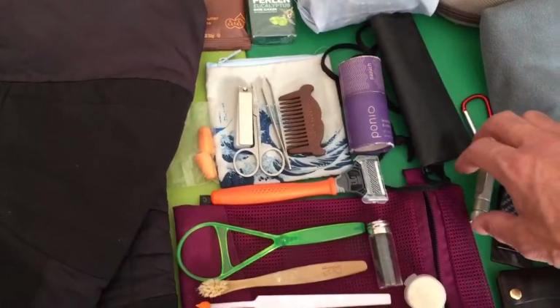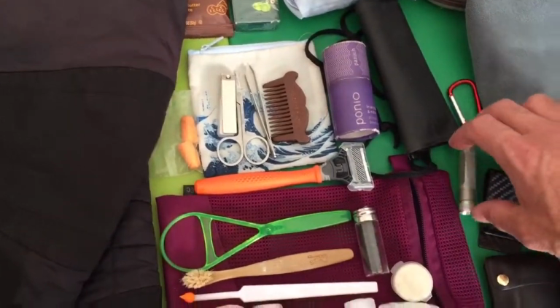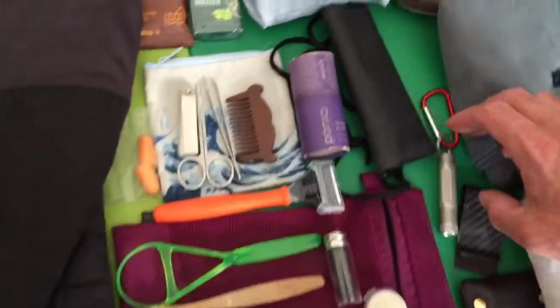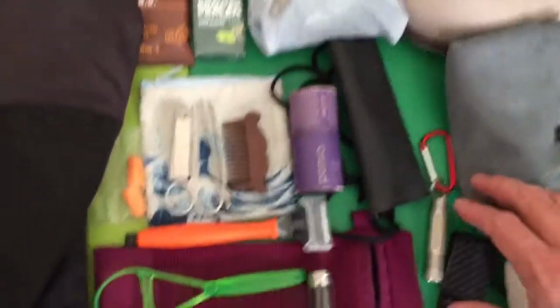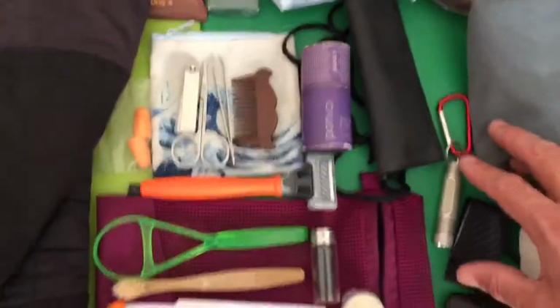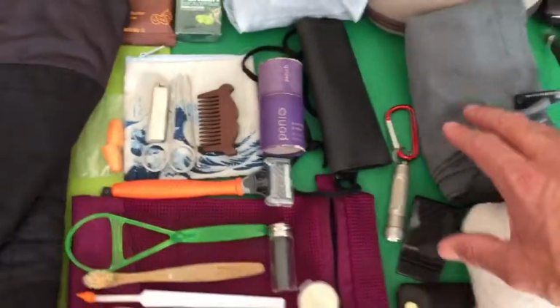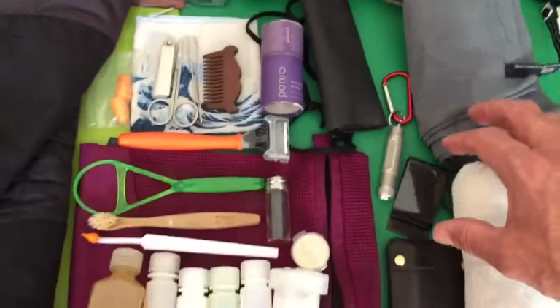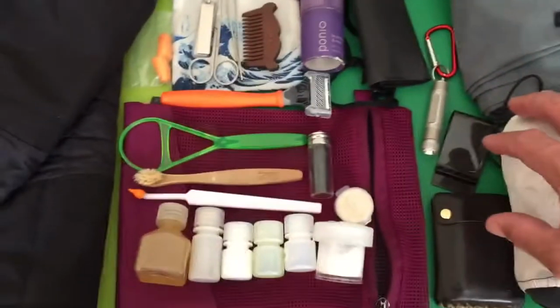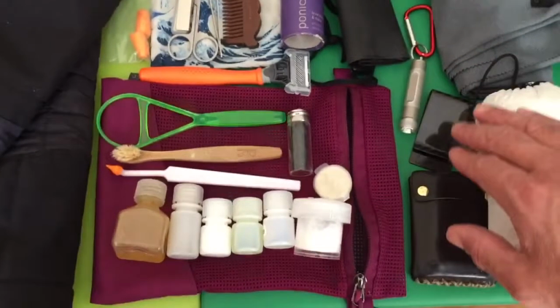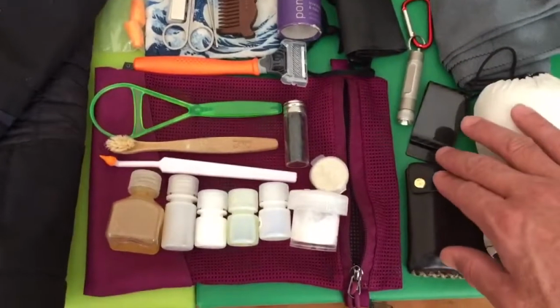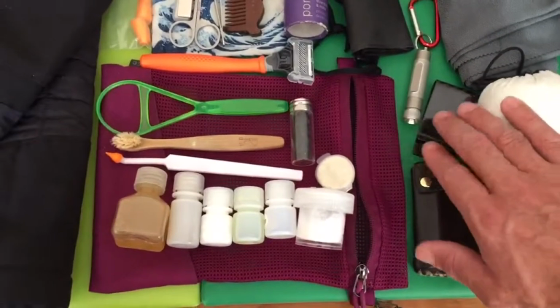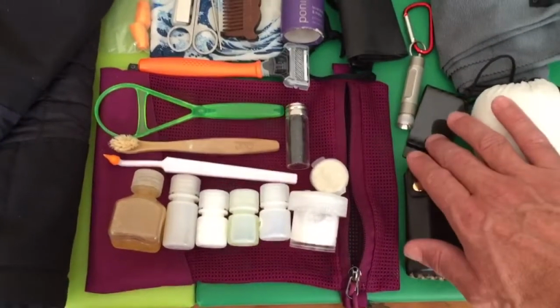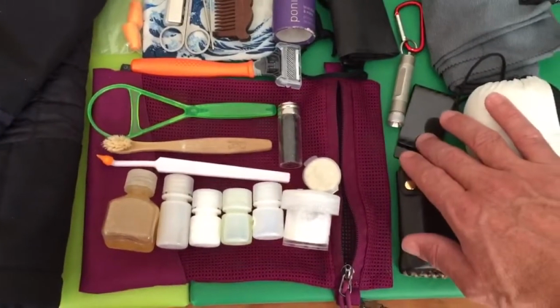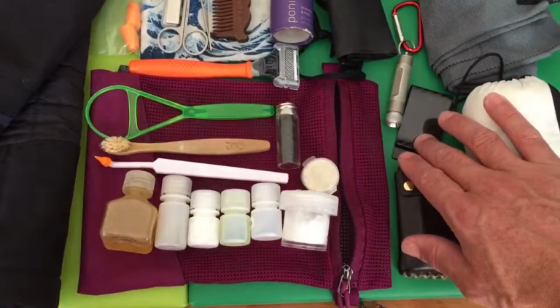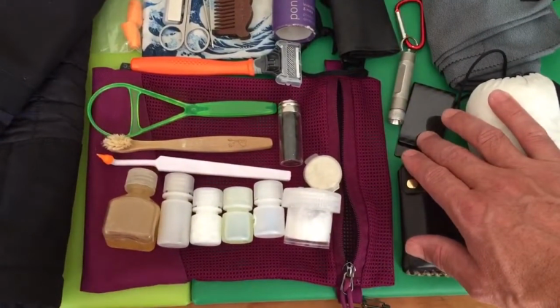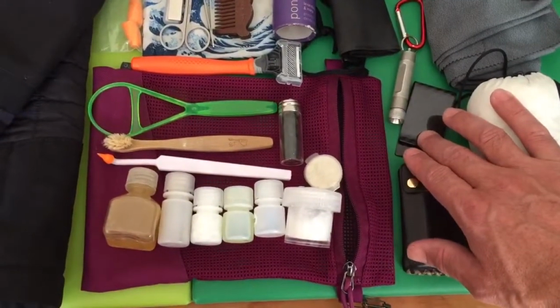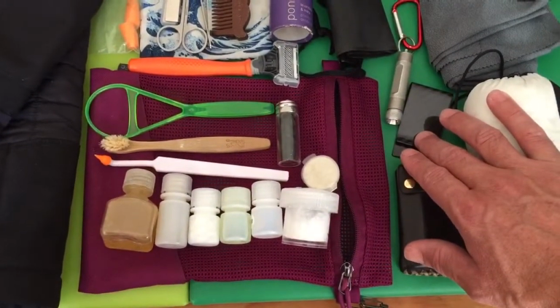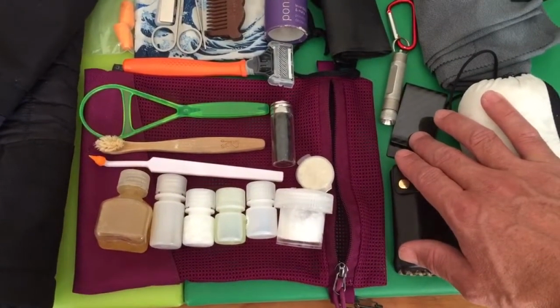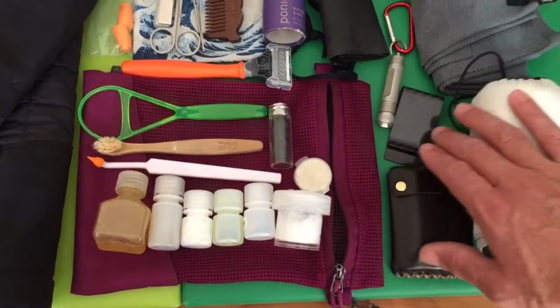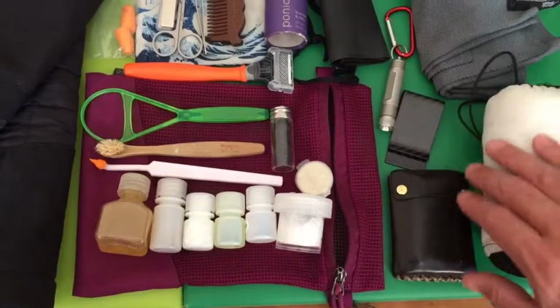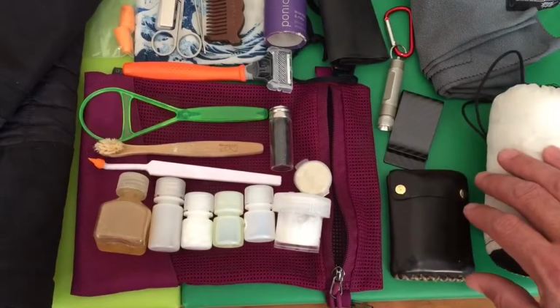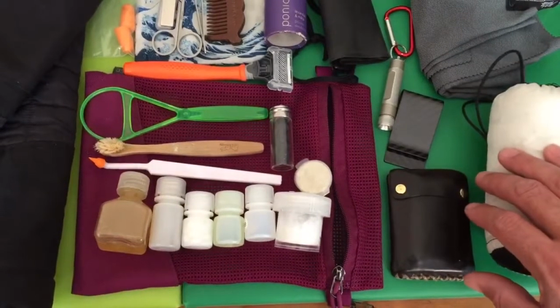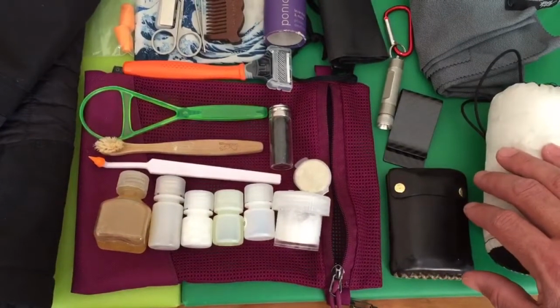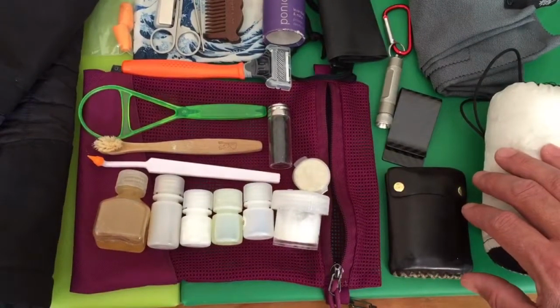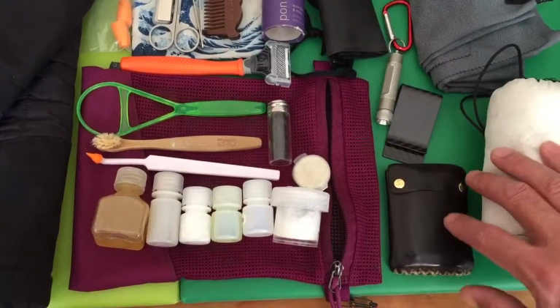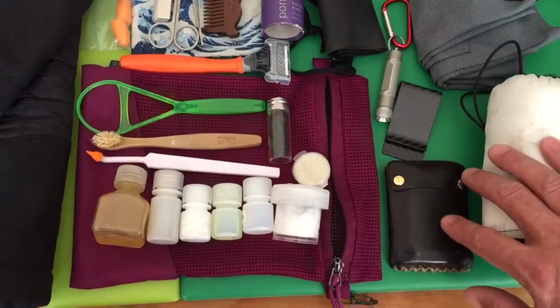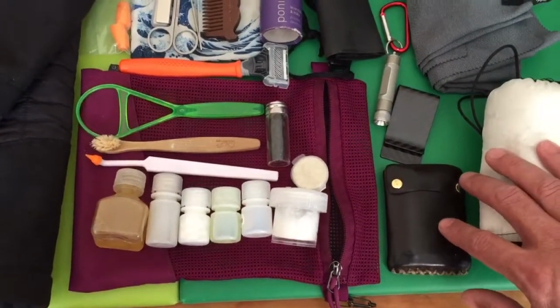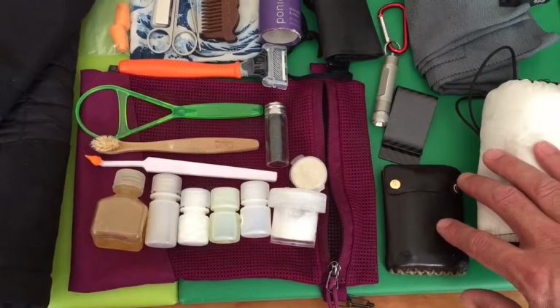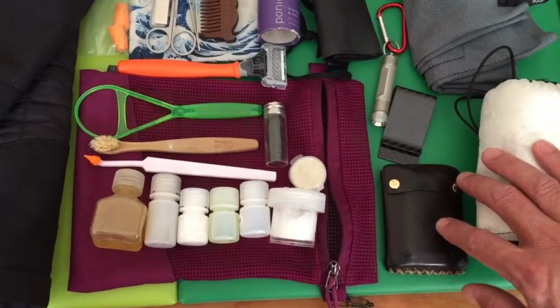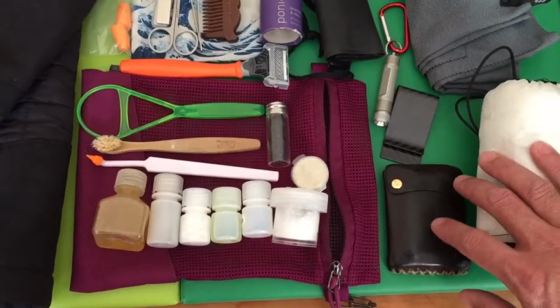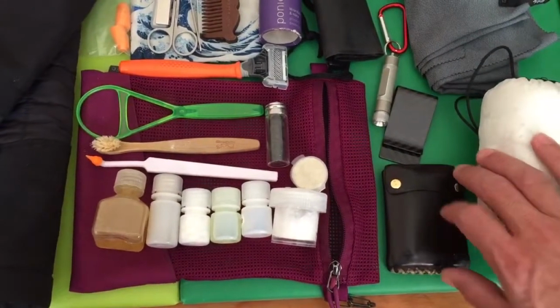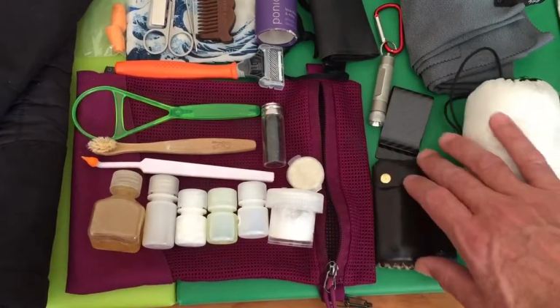Key chain with a flashlight for staying in Airbnbs. Carbon fiber money clip is excellent for dangerous parts of town, so they don't take your wallet.